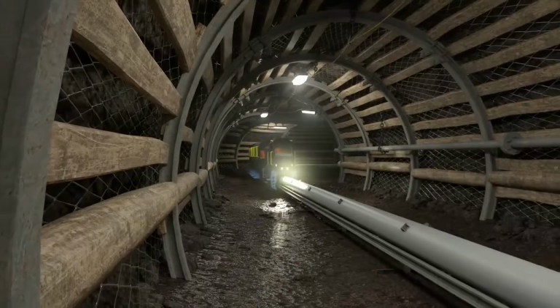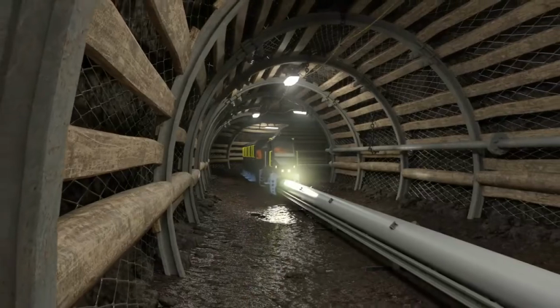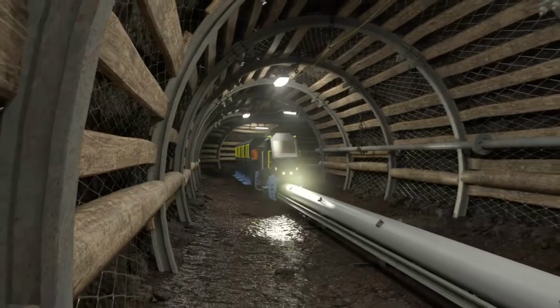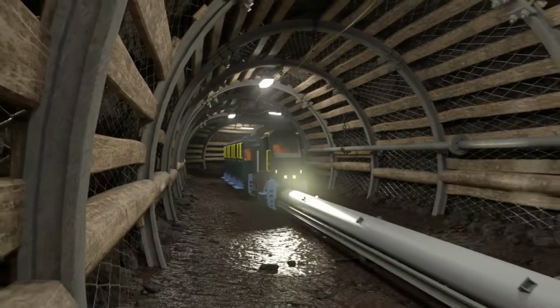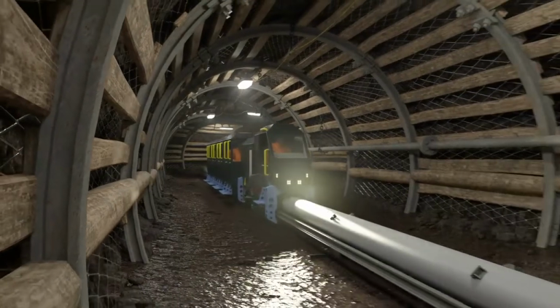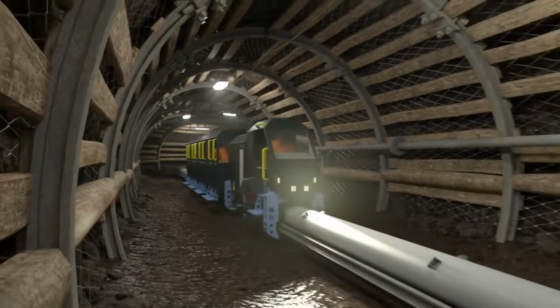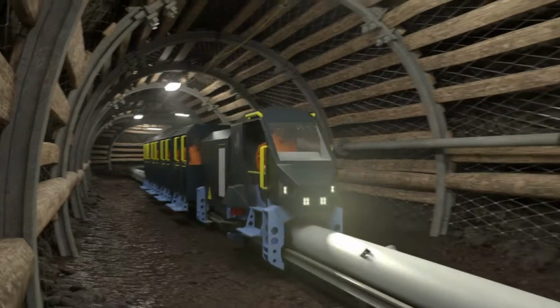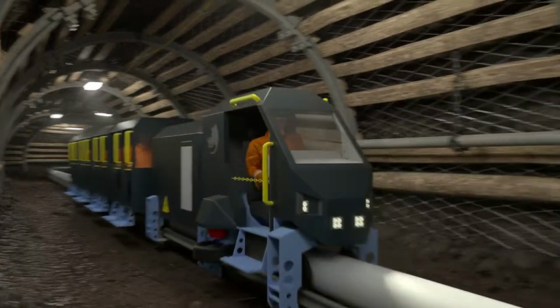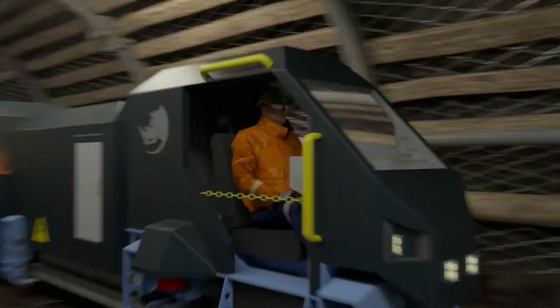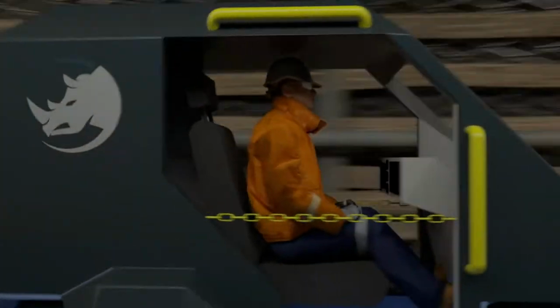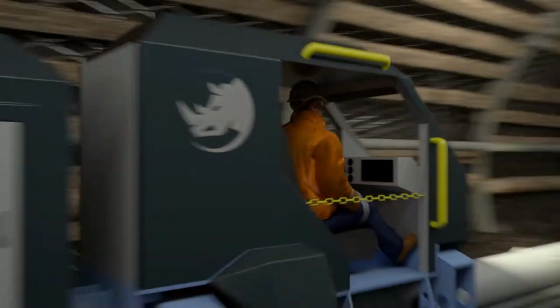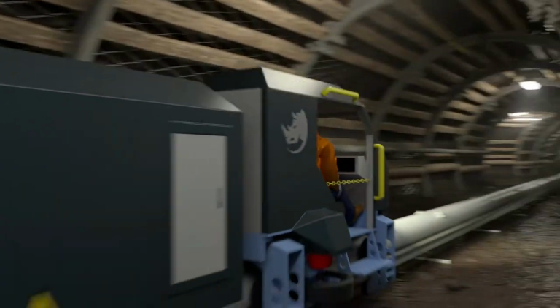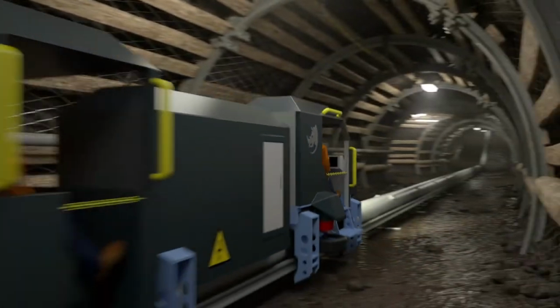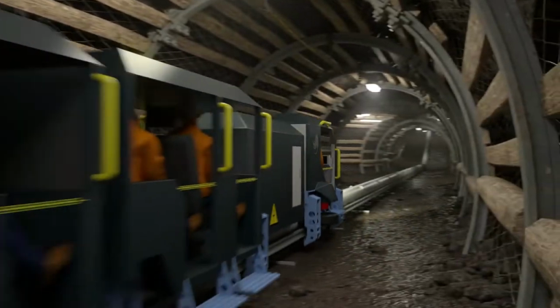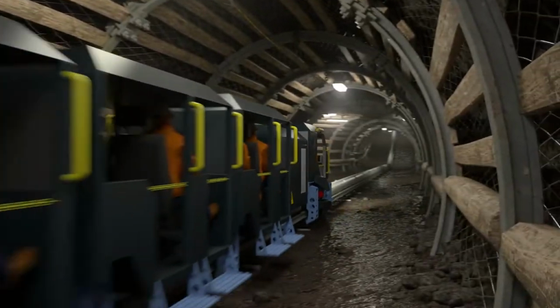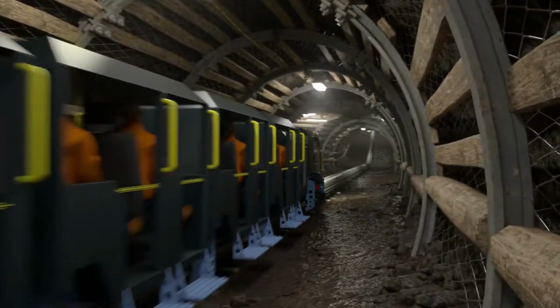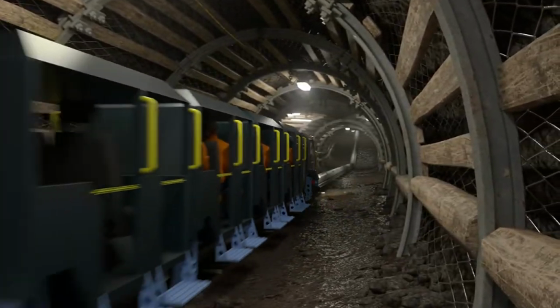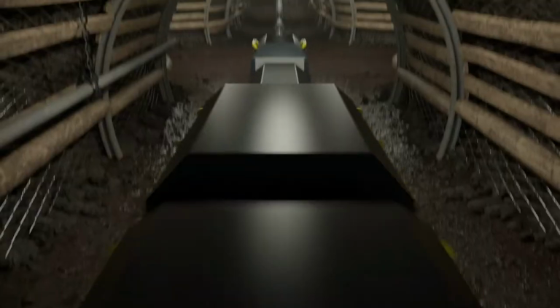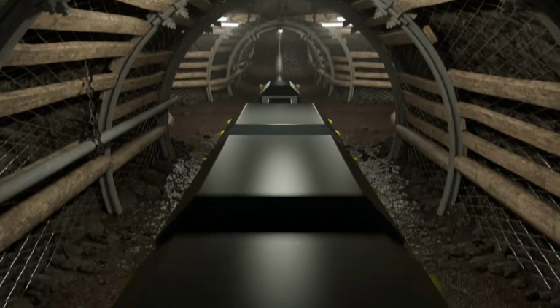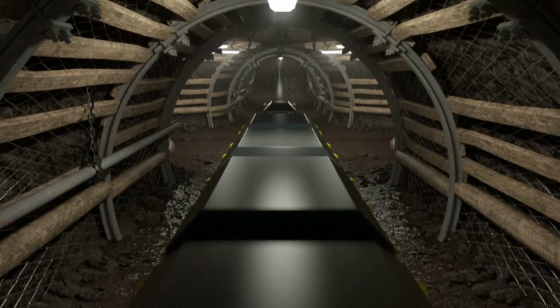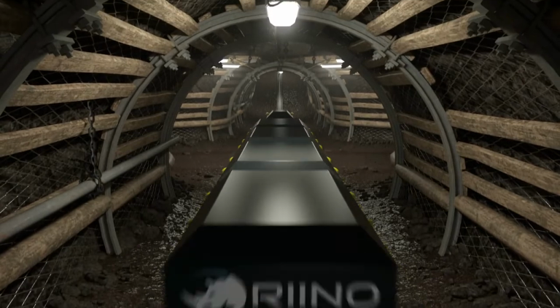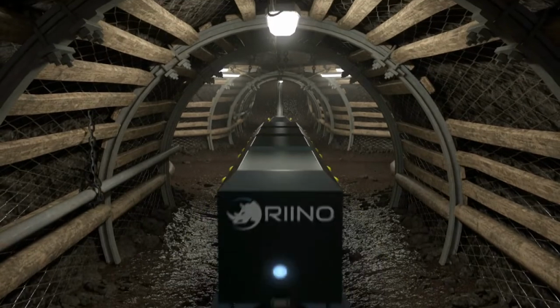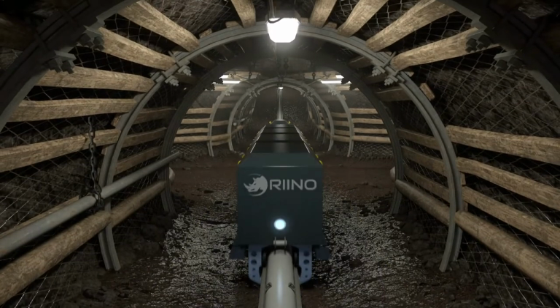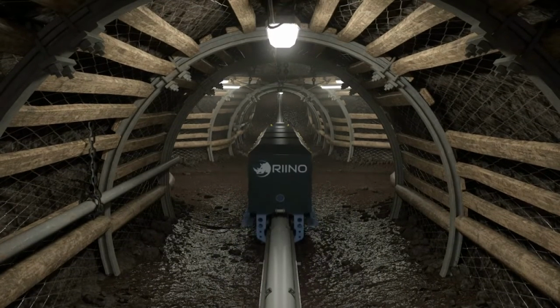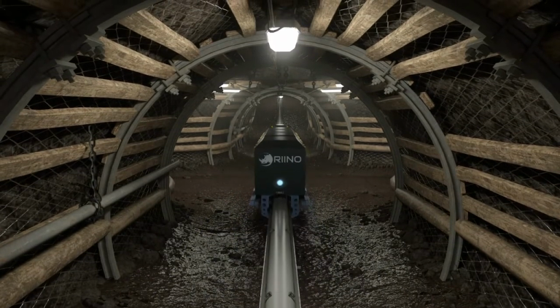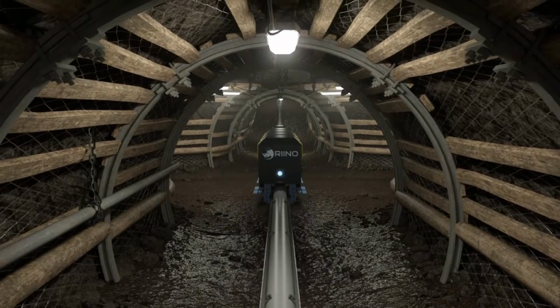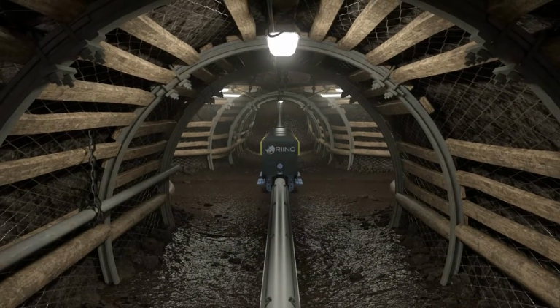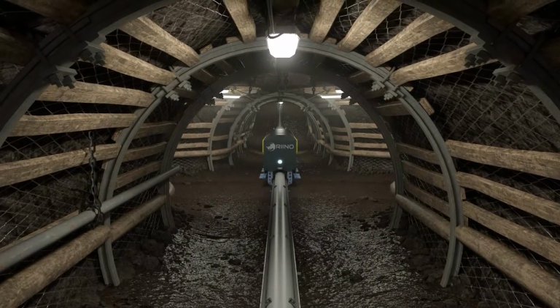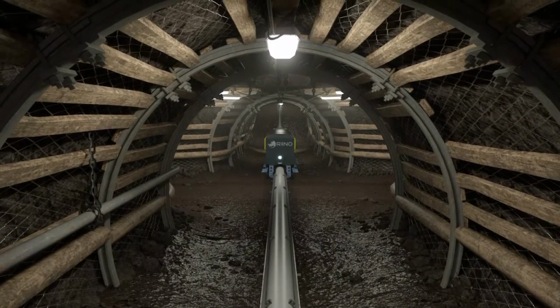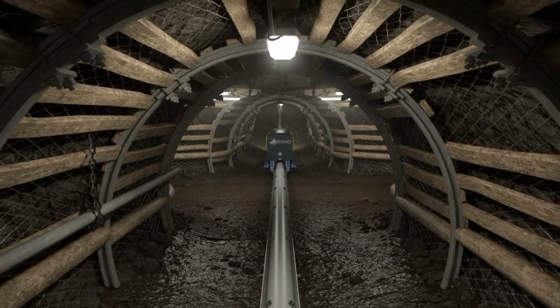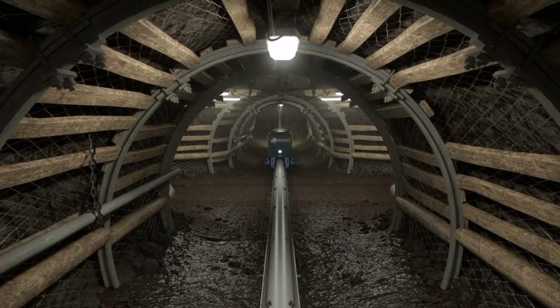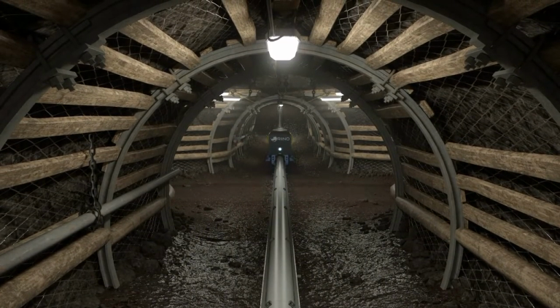The Rhino has been designed with all the functions to safely transport personnel and materials. Safety features include multiple braking systems and full catchment of the rails for zero derailment possibility.